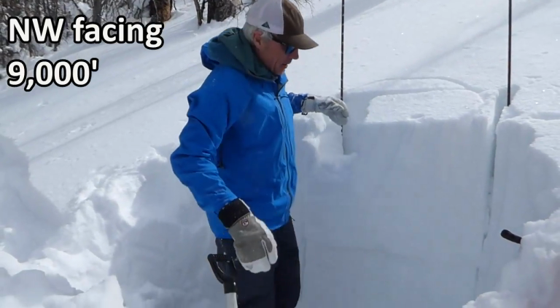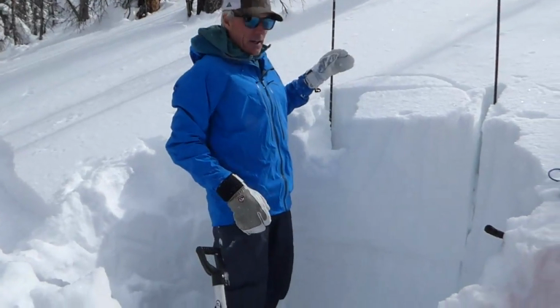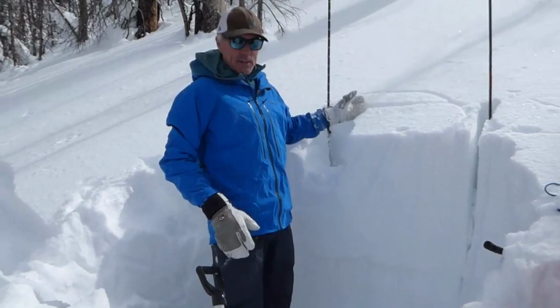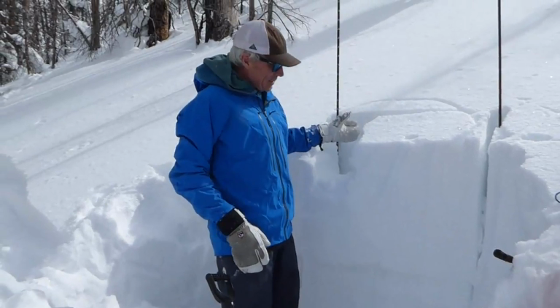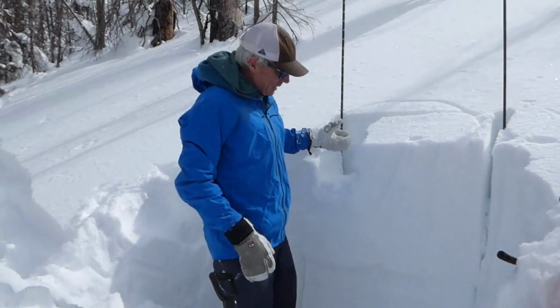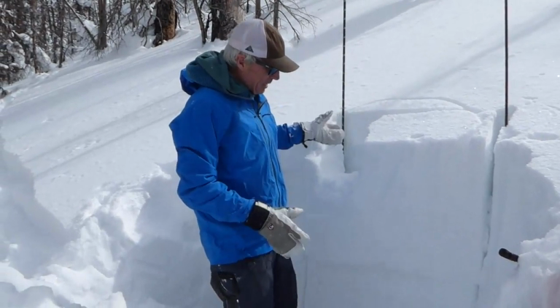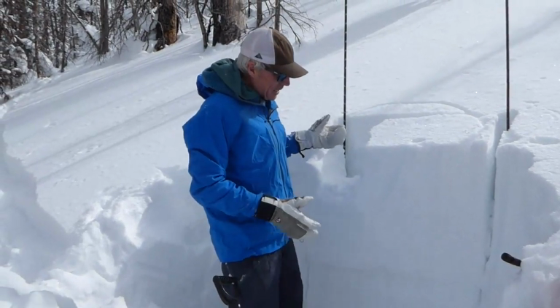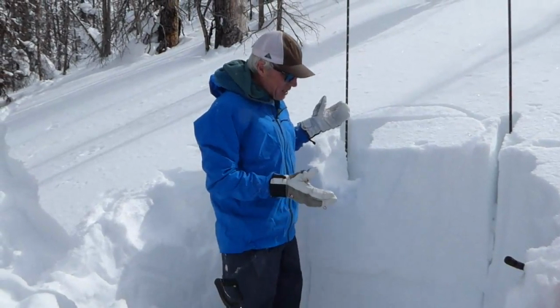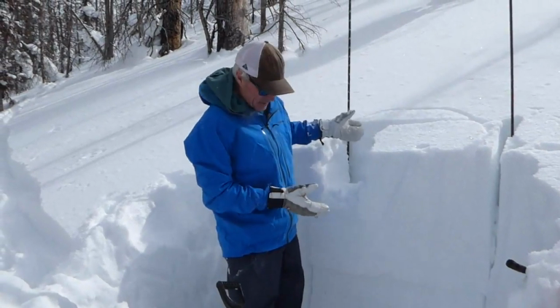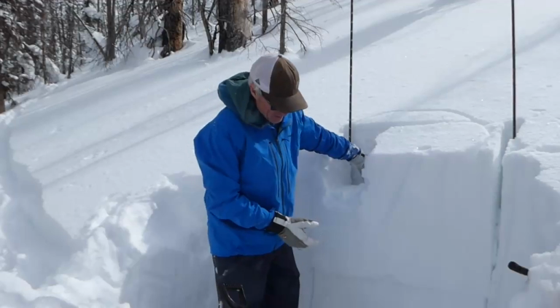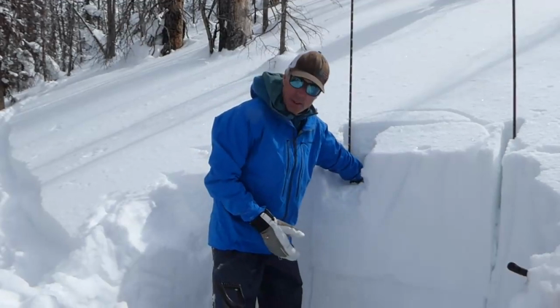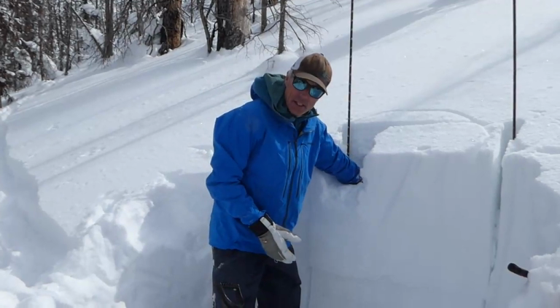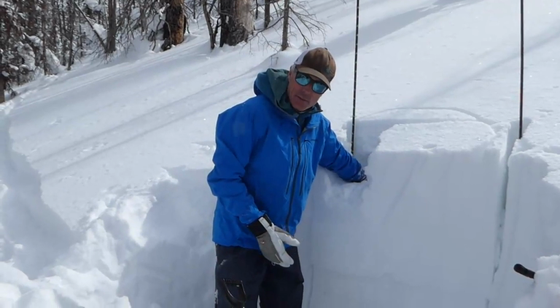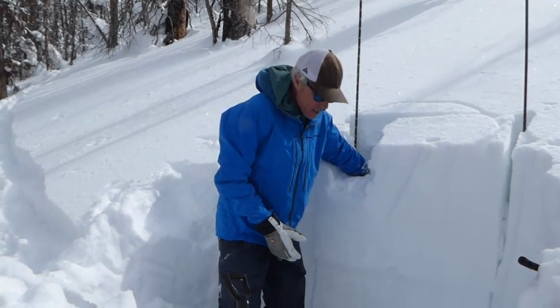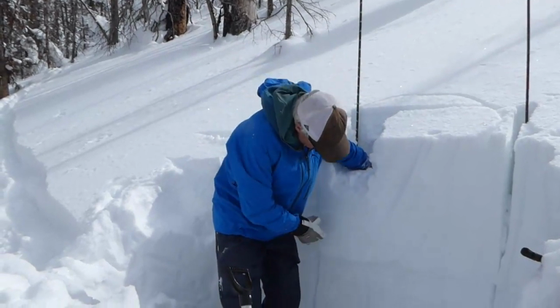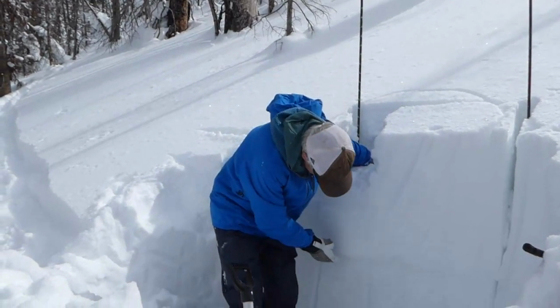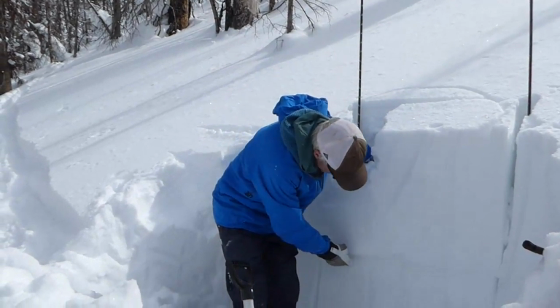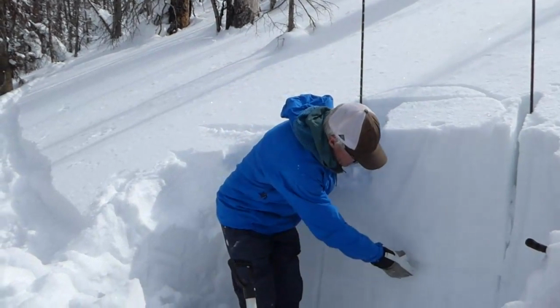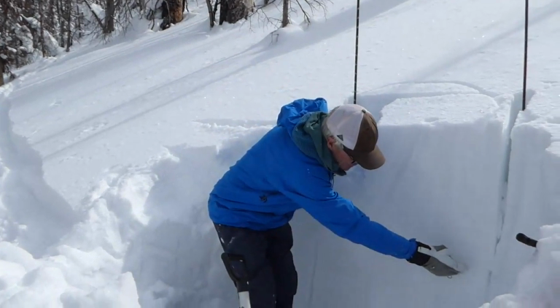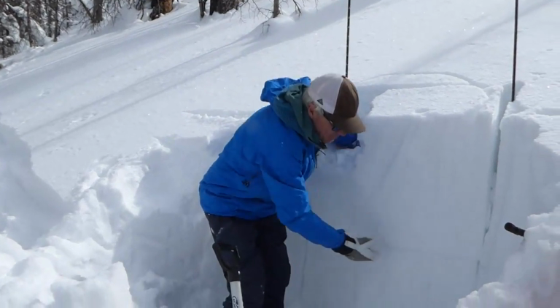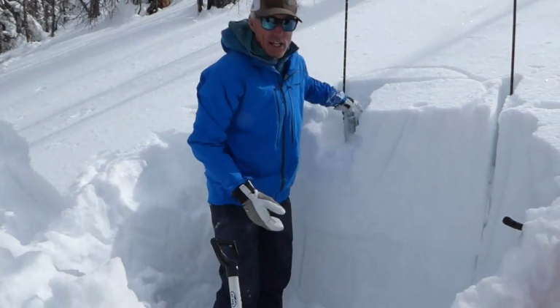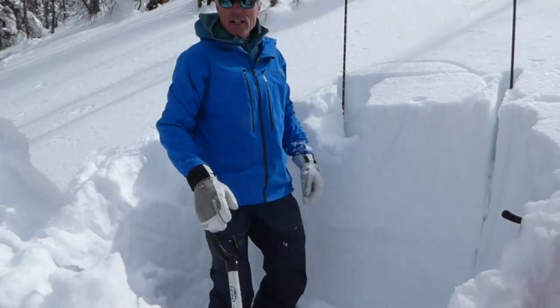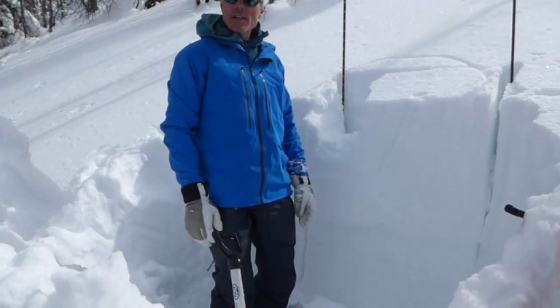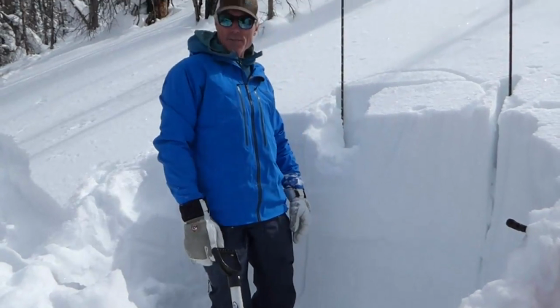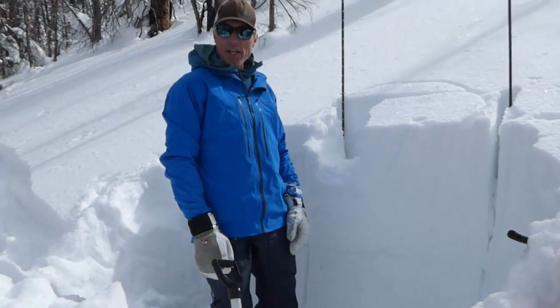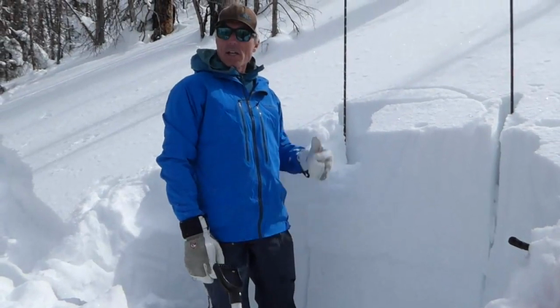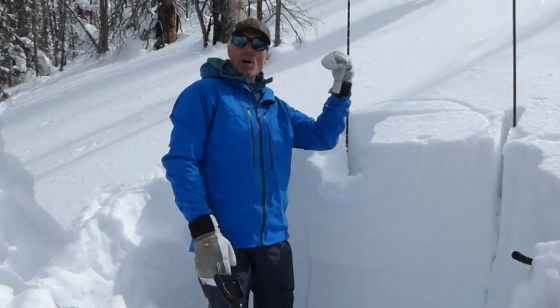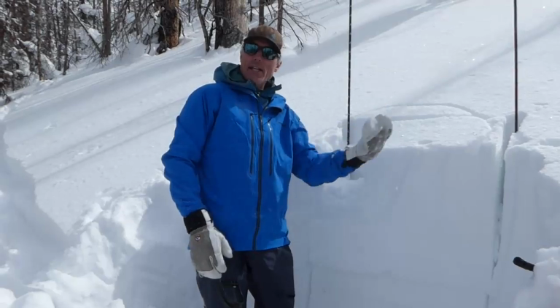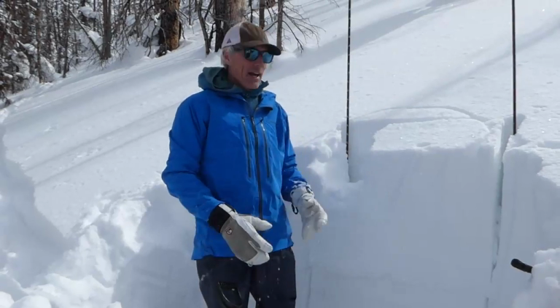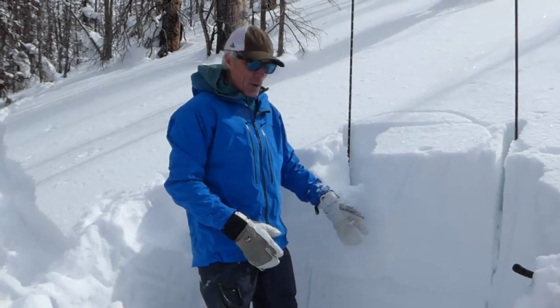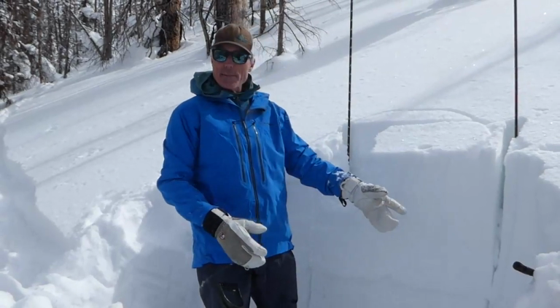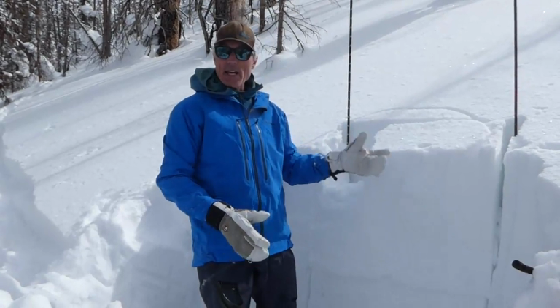That was an ECTP — I think either 23 or 24 — and that's going right on that surface or layer. On the other side we weren't getting propagation.